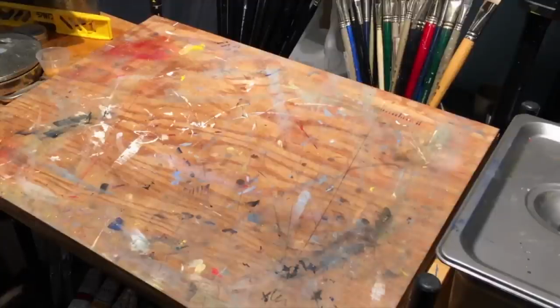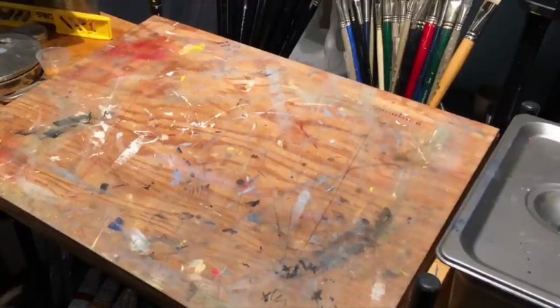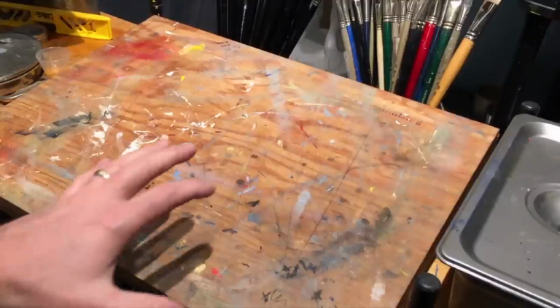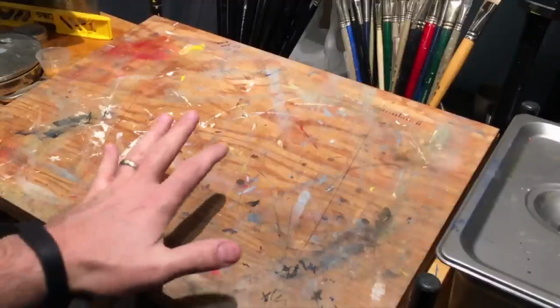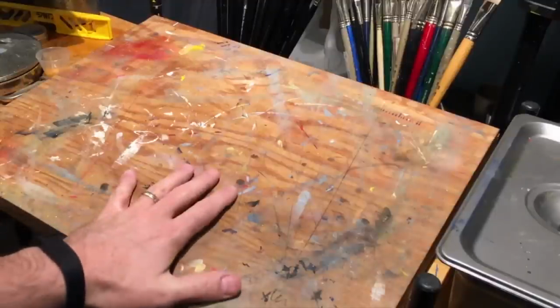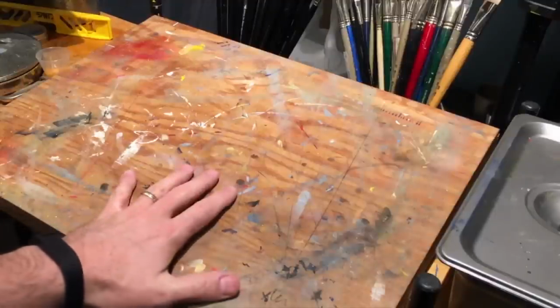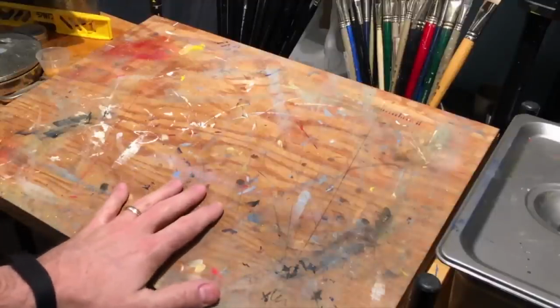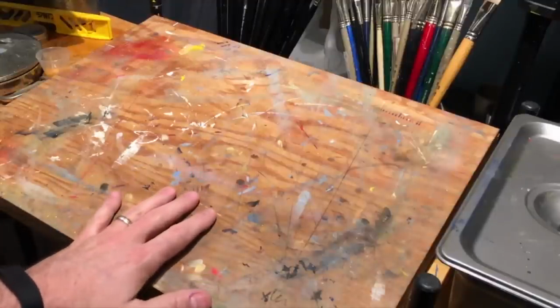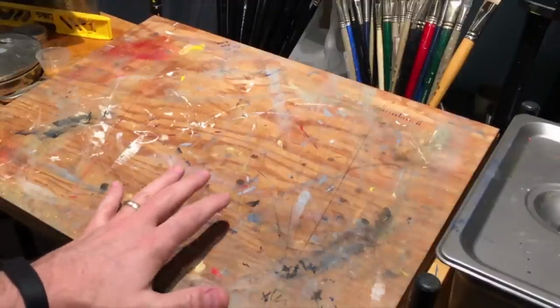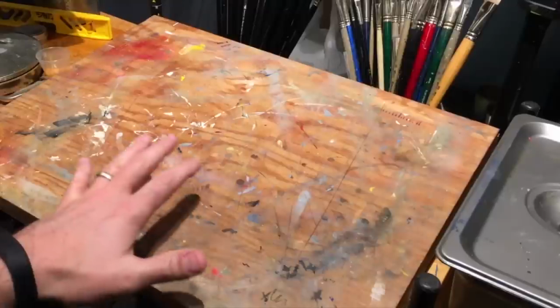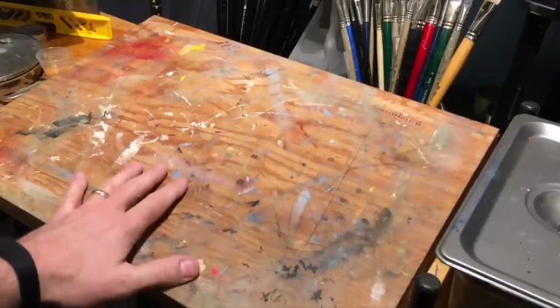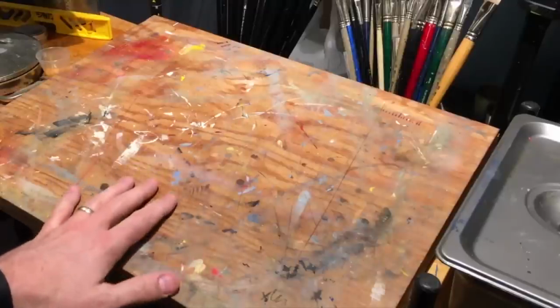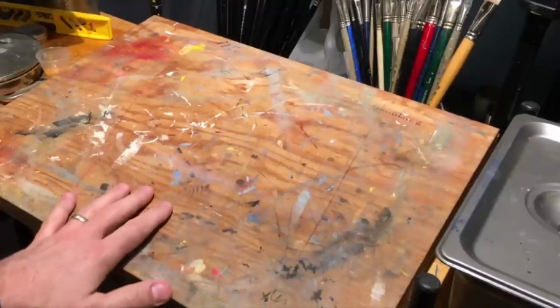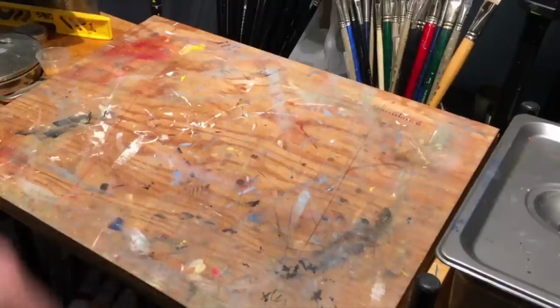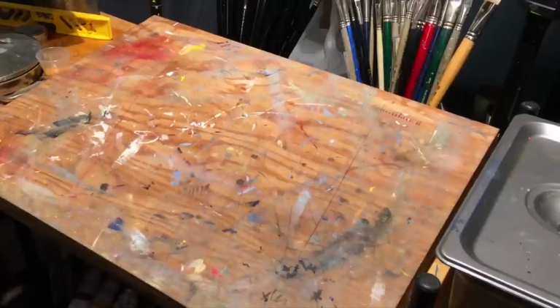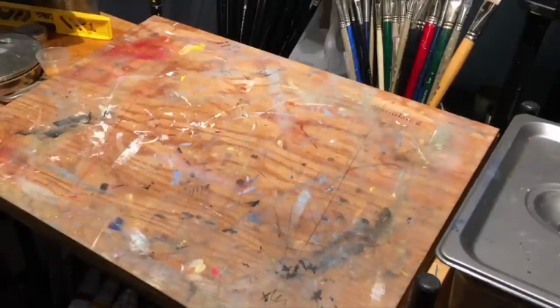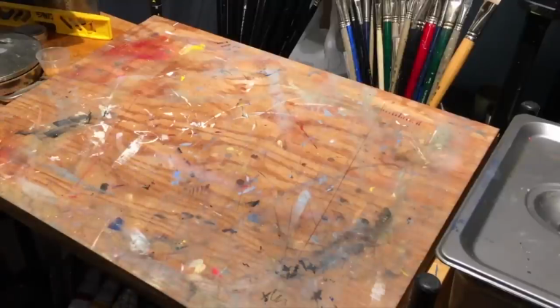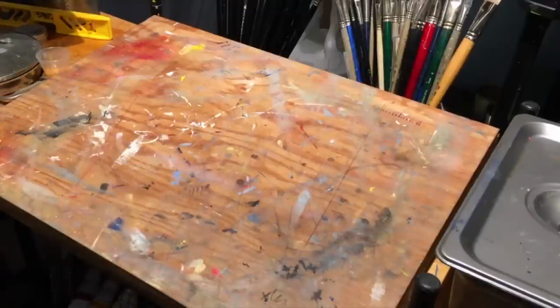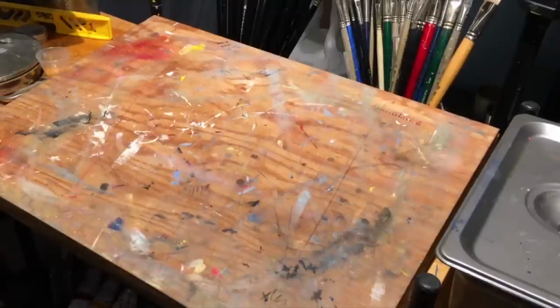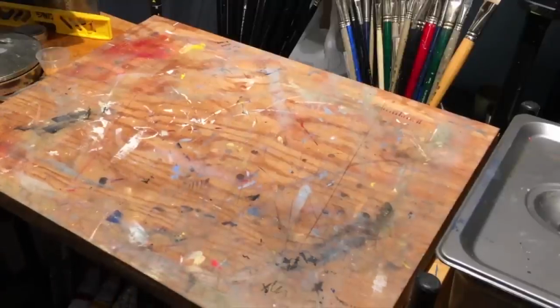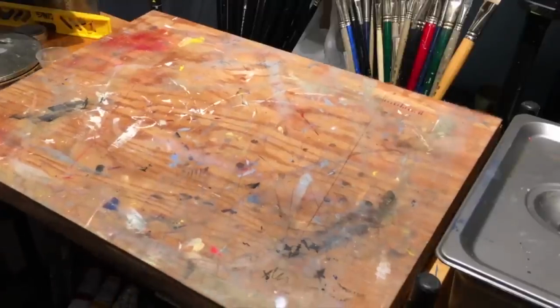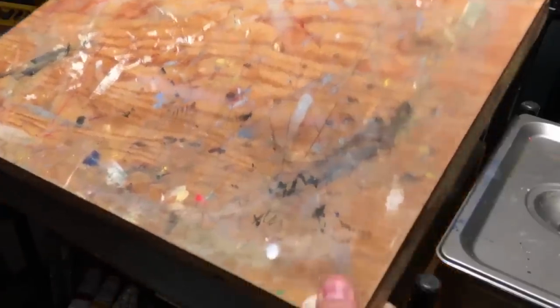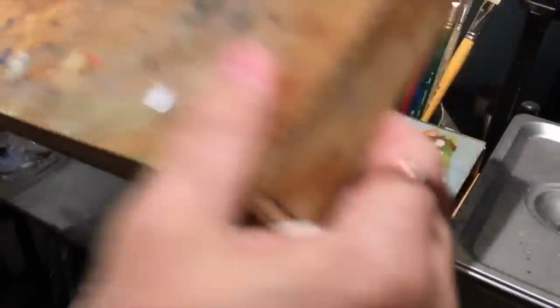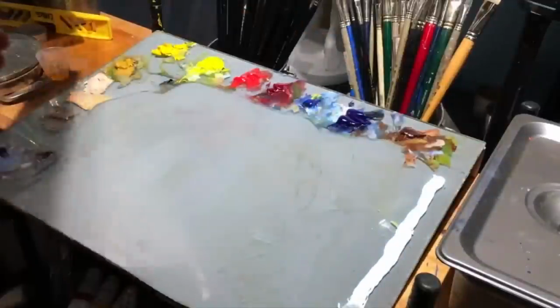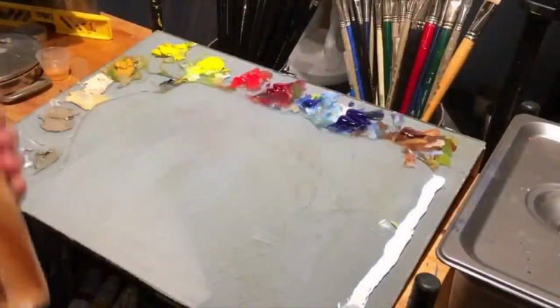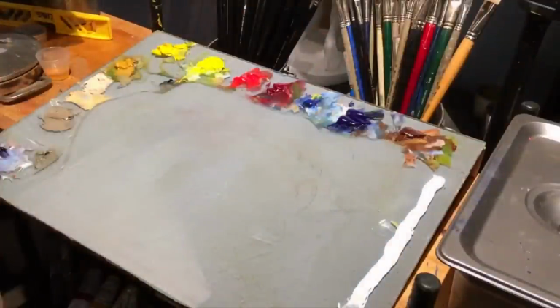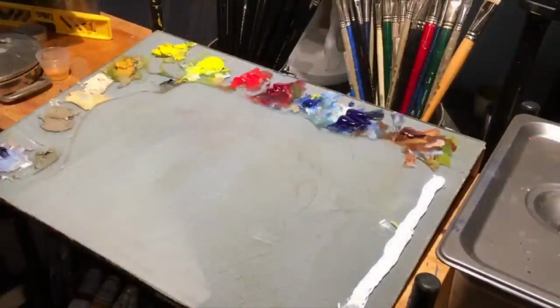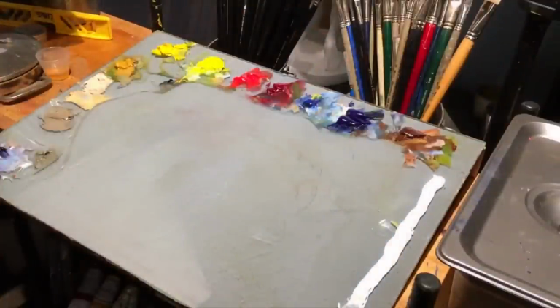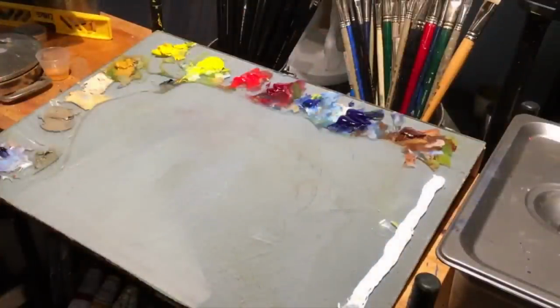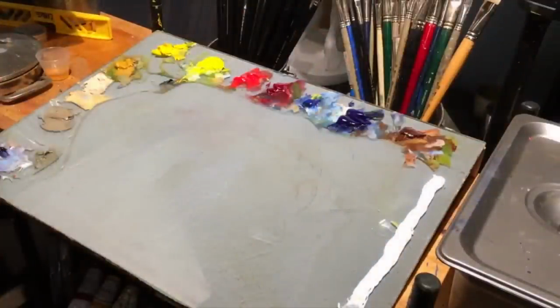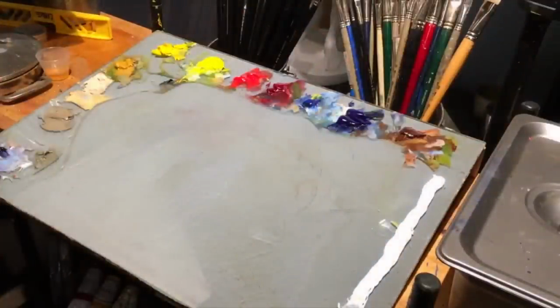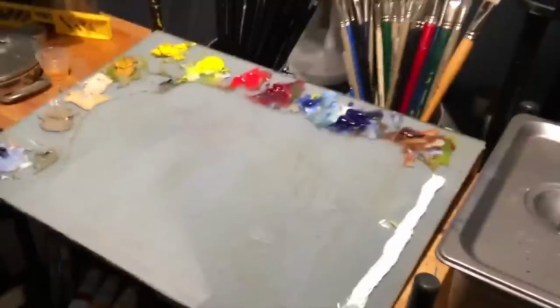So what I have here is my glass palette, which is actually covered by a wood cover that I made — simply just plywood nailed together. And as it comes off you can see that it covers my entire palette.